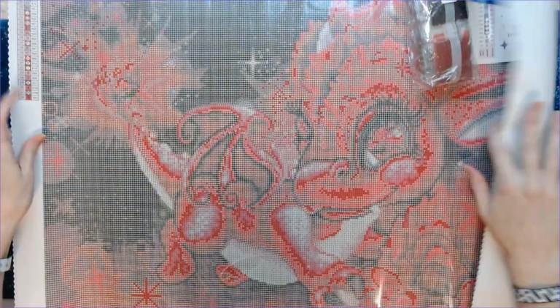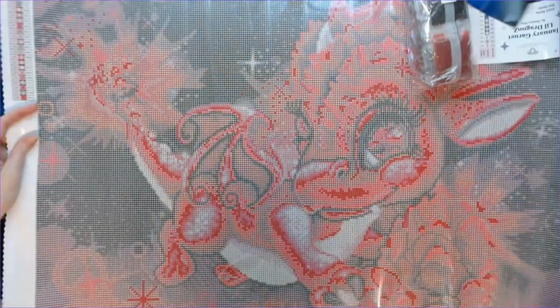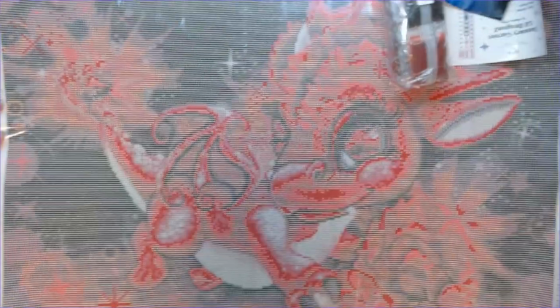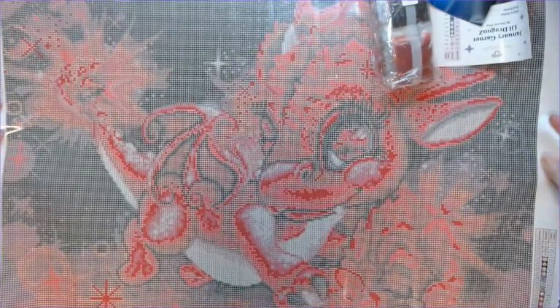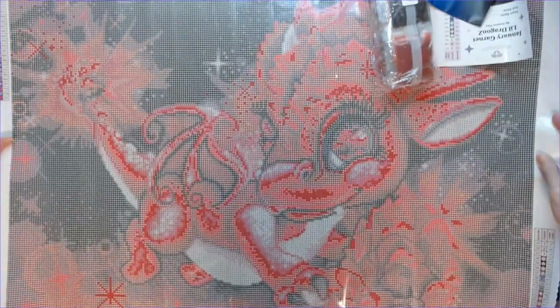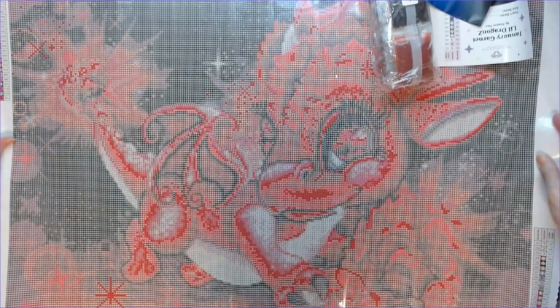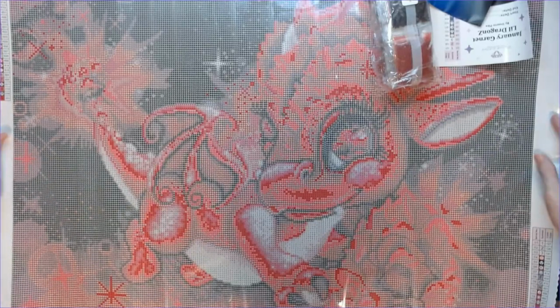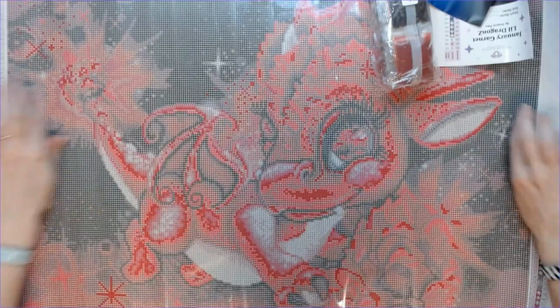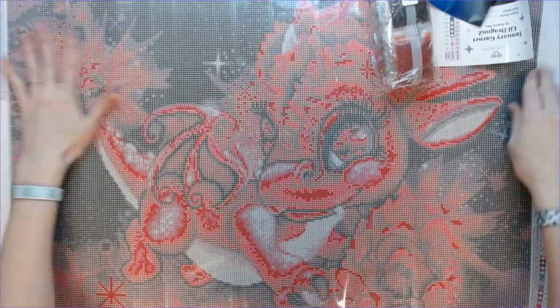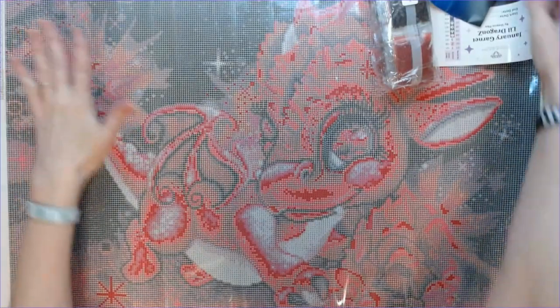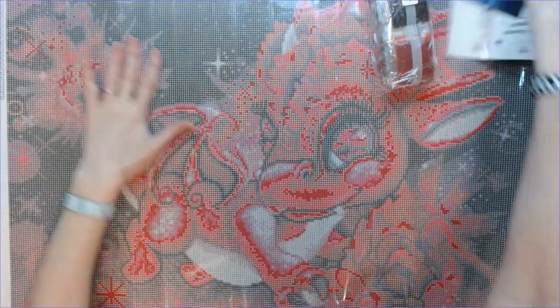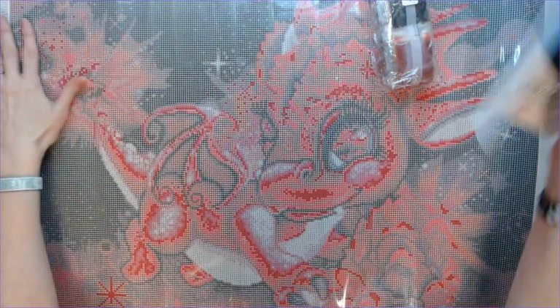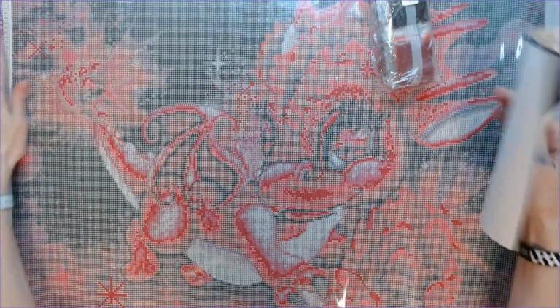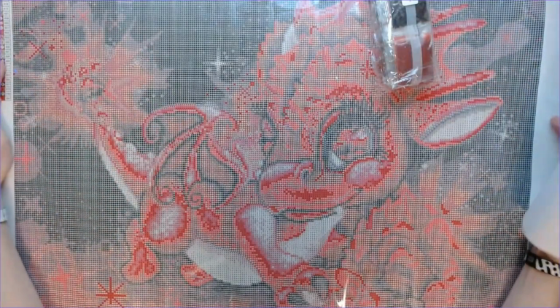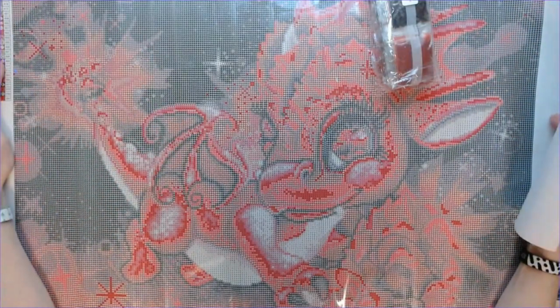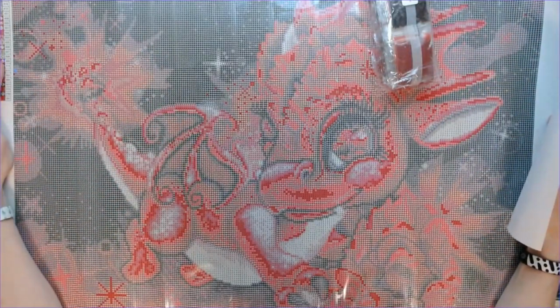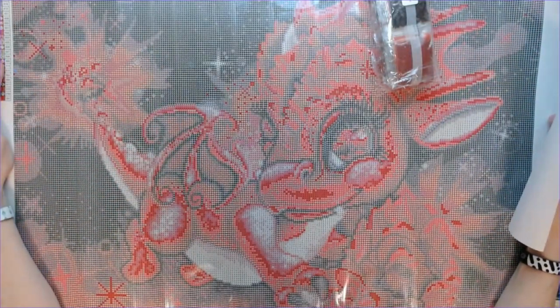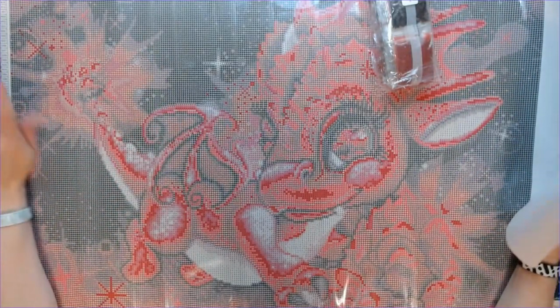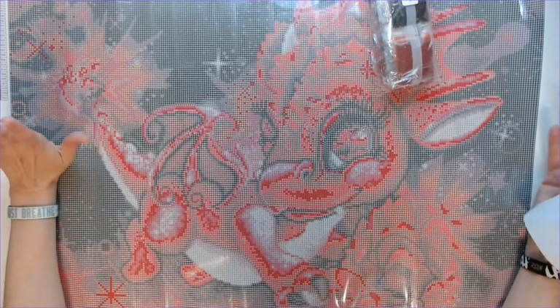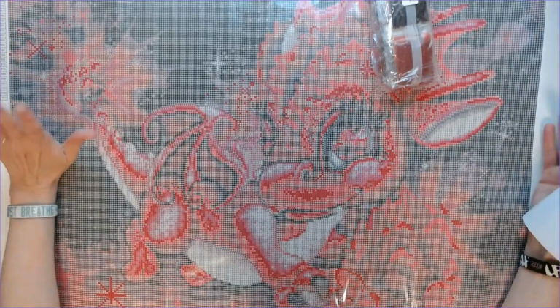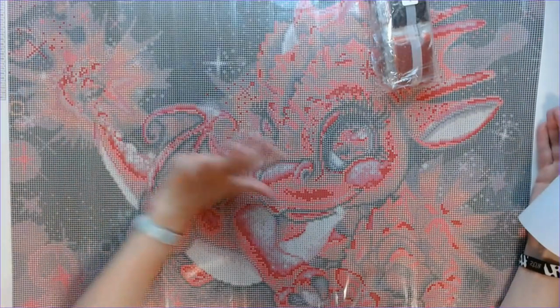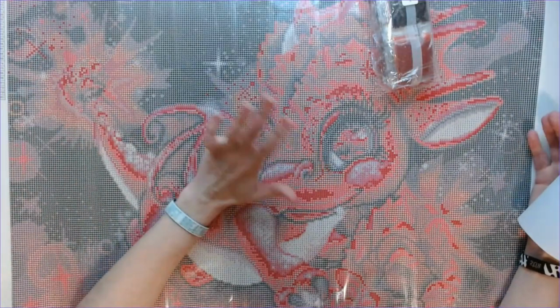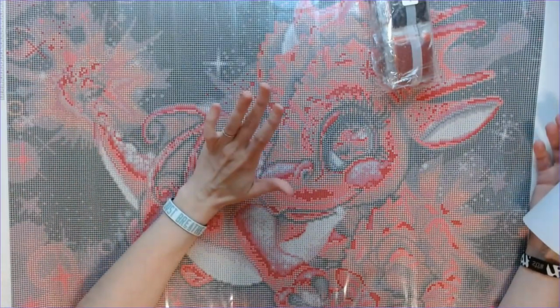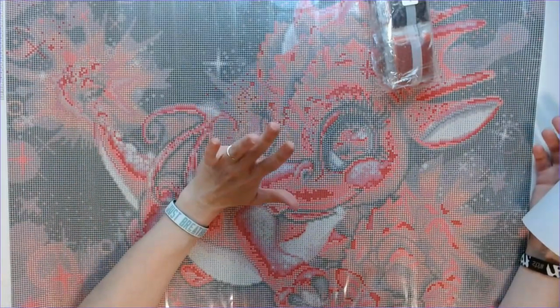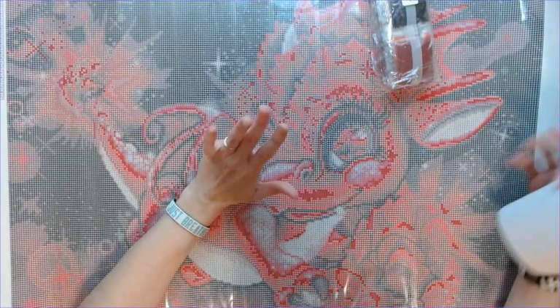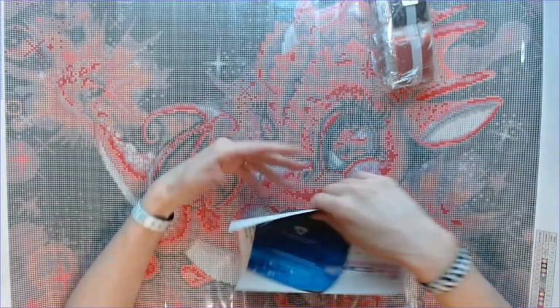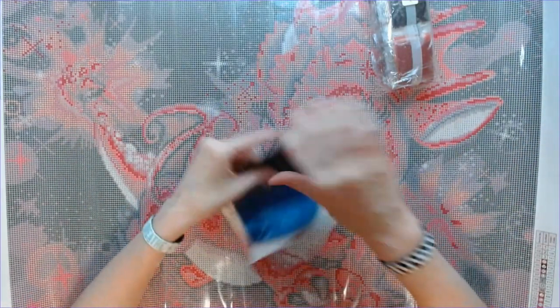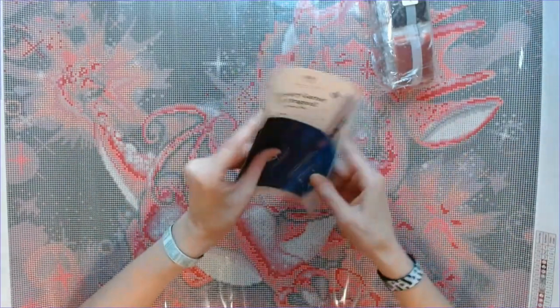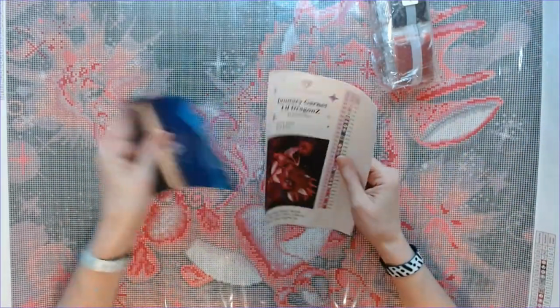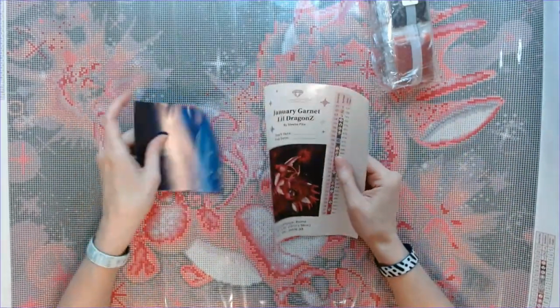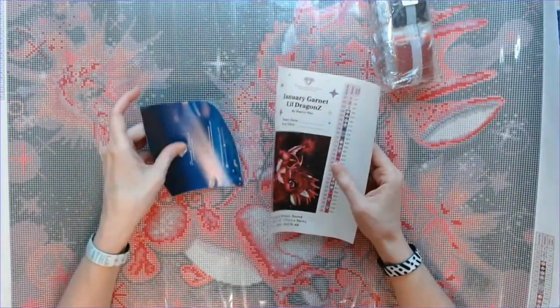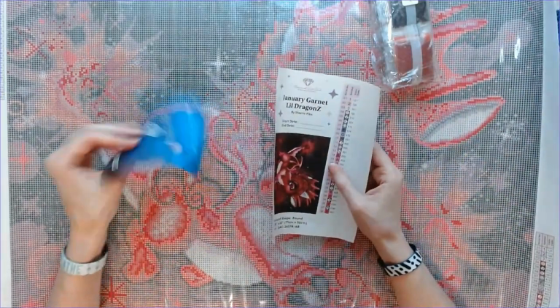Look at that — oh my gosh! It's red and black, and I know it's got a lot of different shades of red and black and gray.